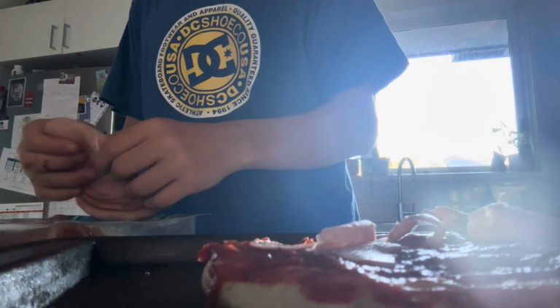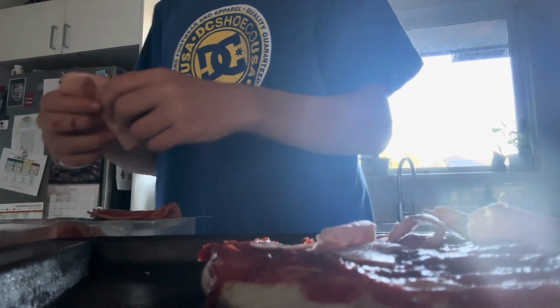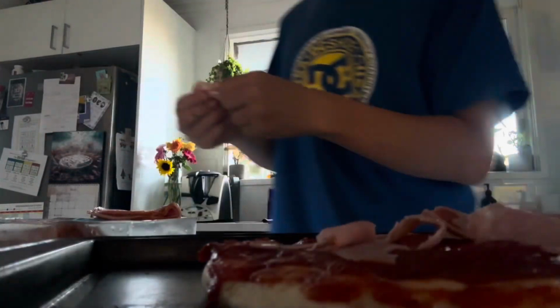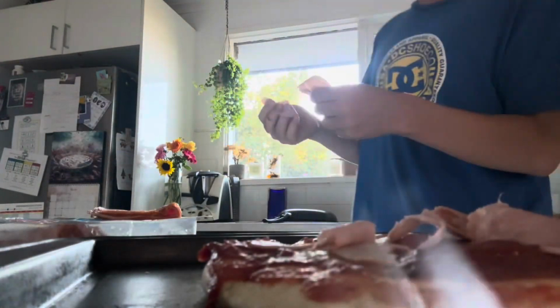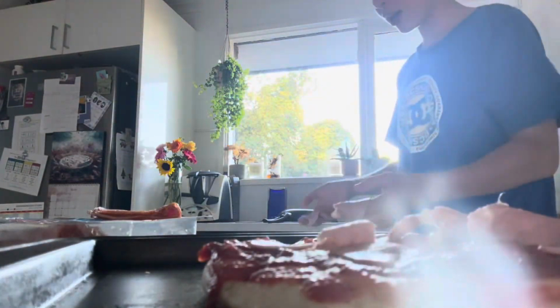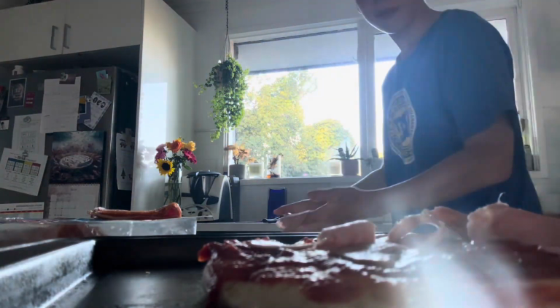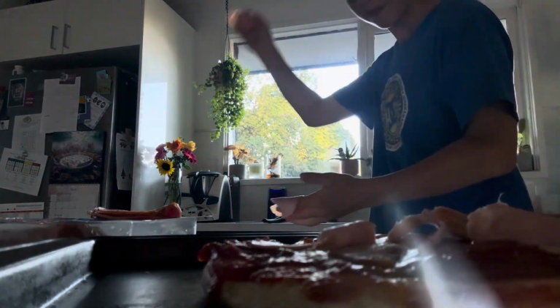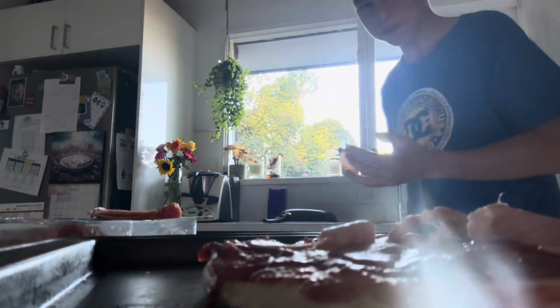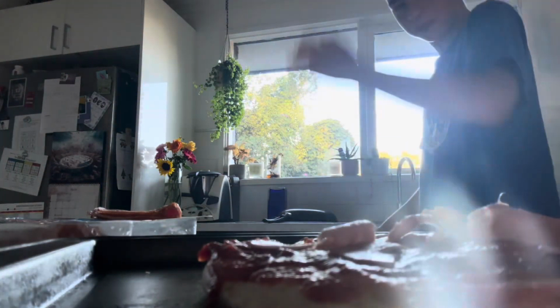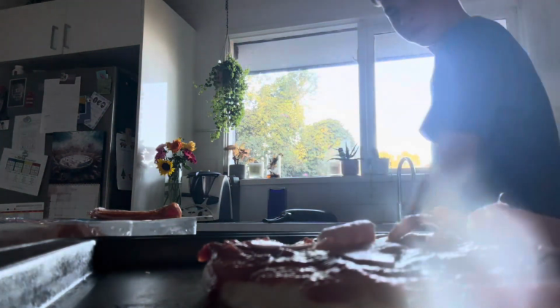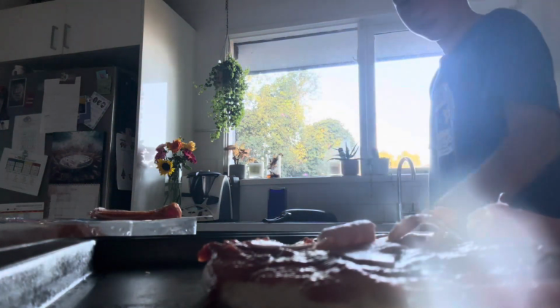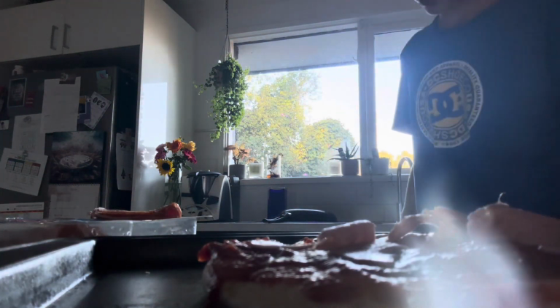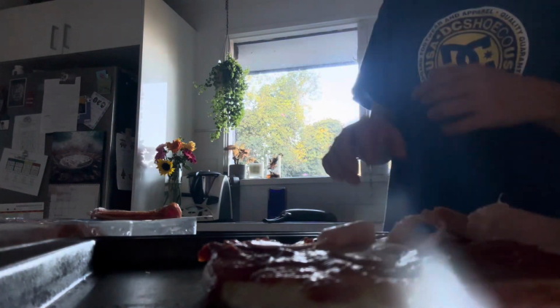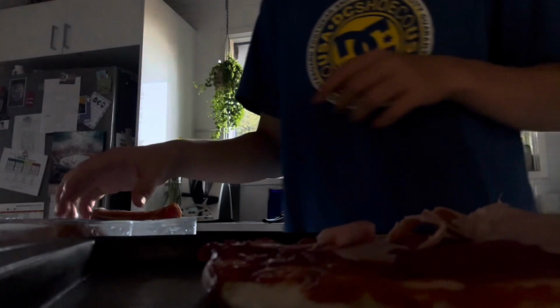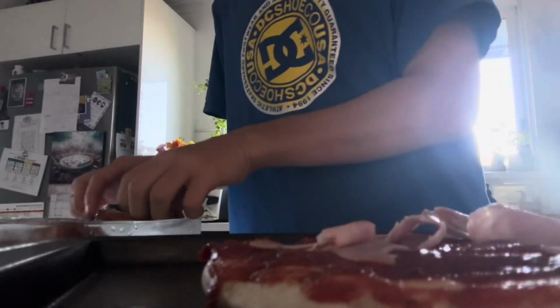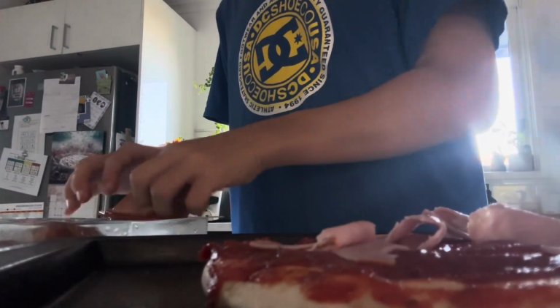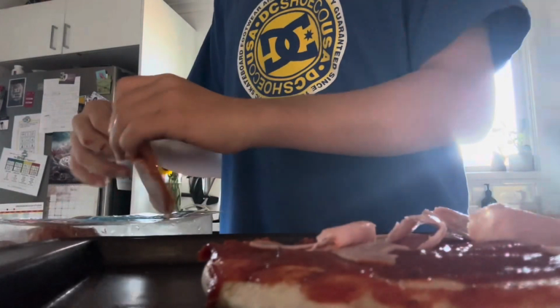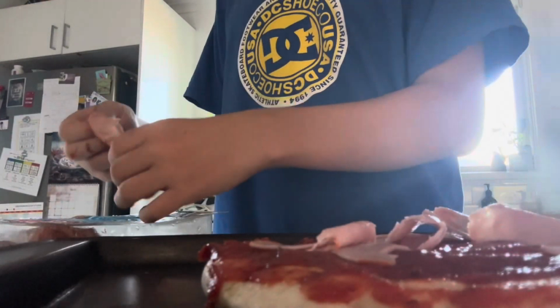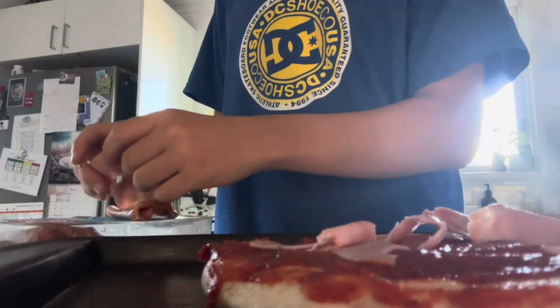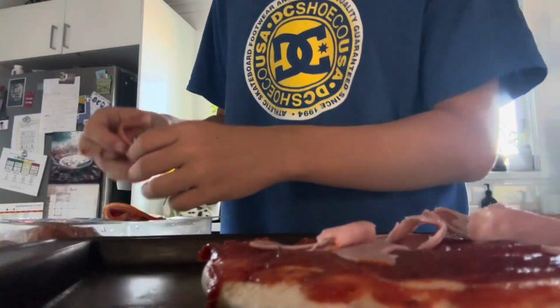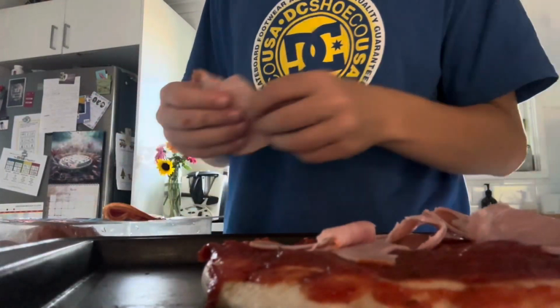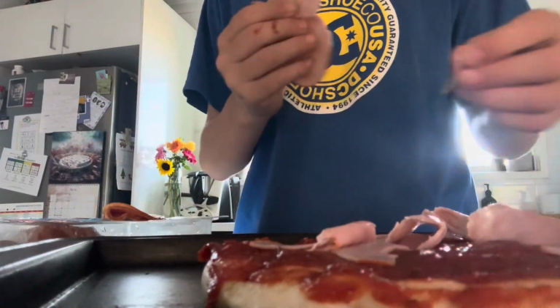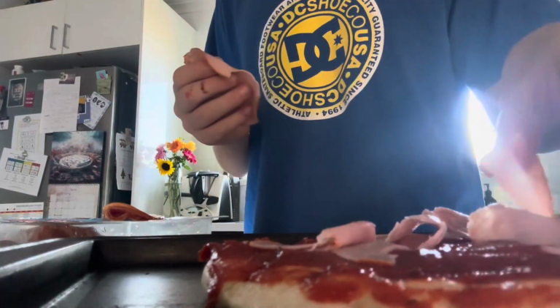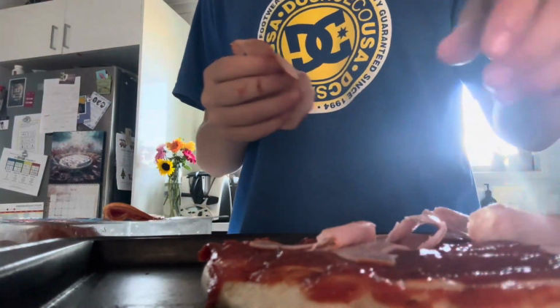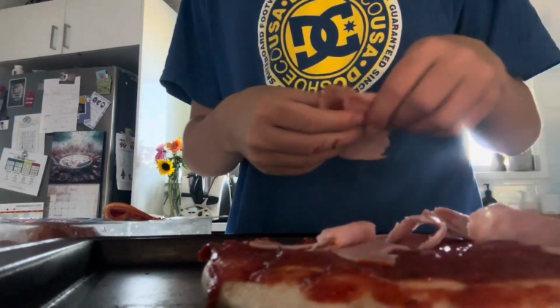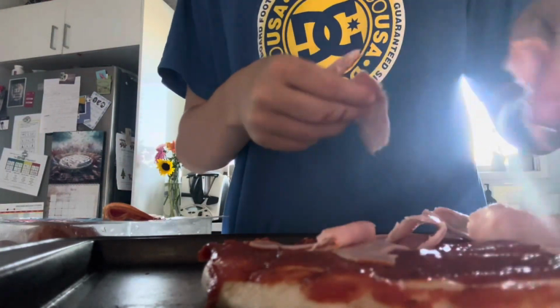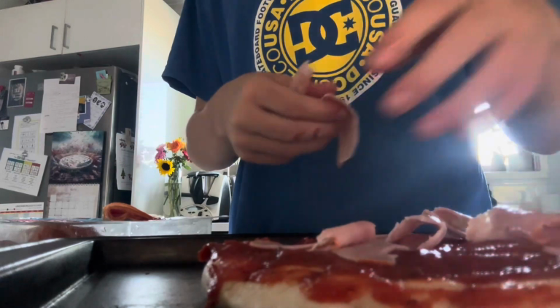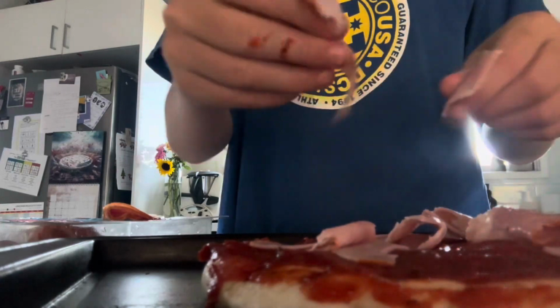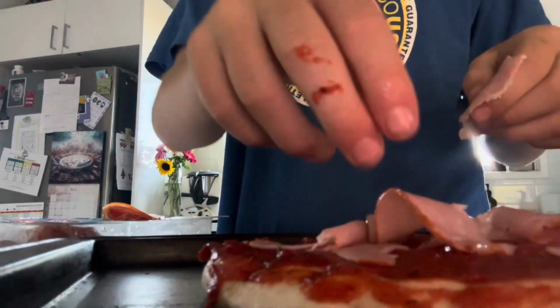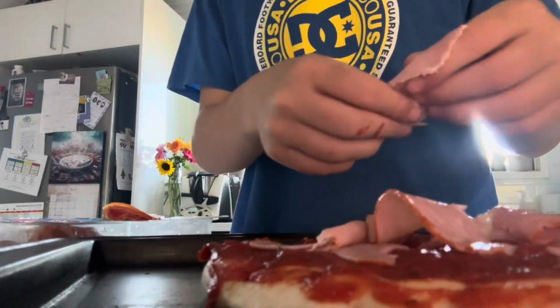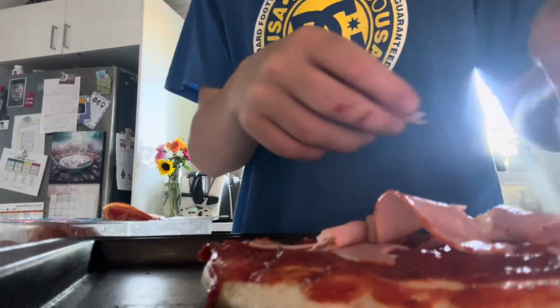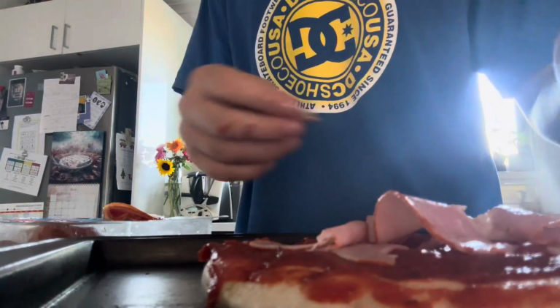Puppies, you want some ham? There you go. They're so fat — they've actually got food in their bowl right now and they're always wanting extra food when I'm cooking.